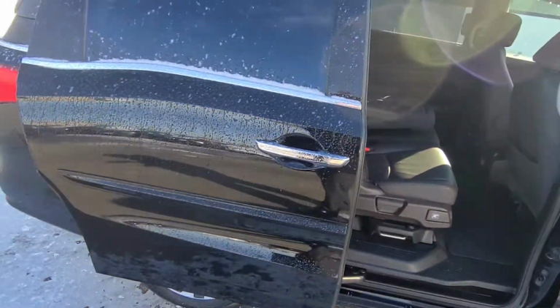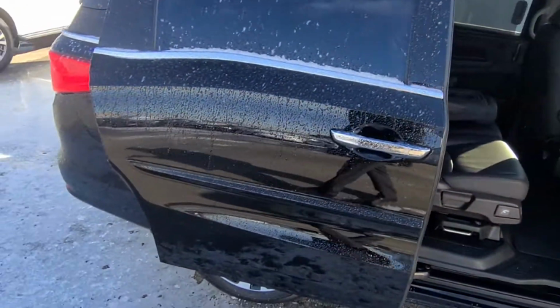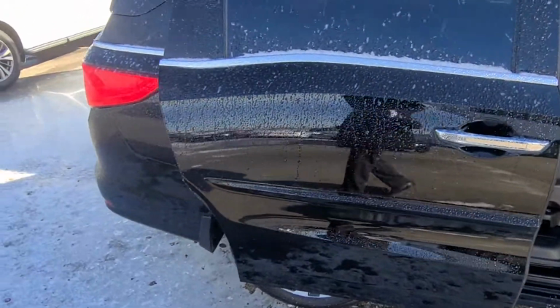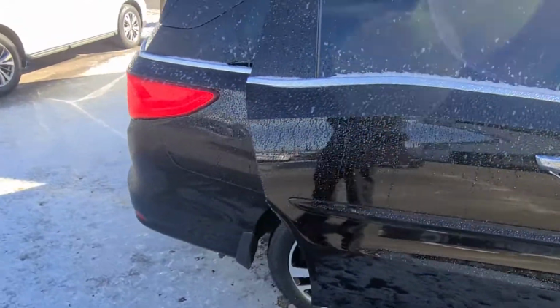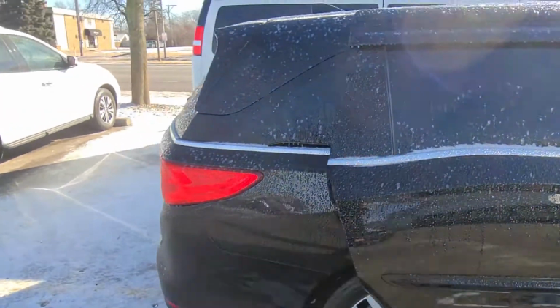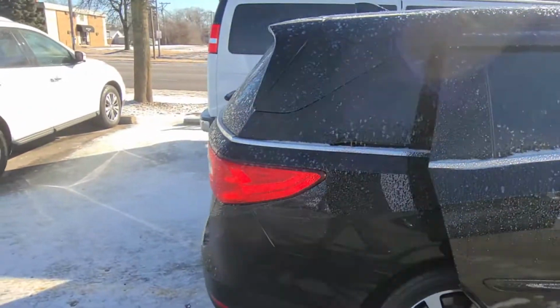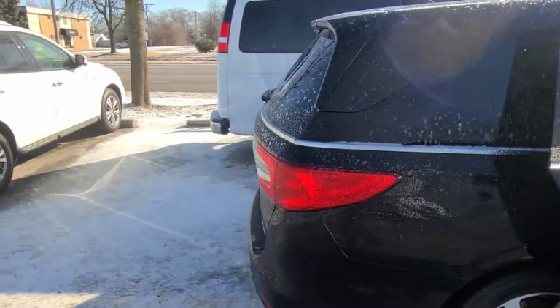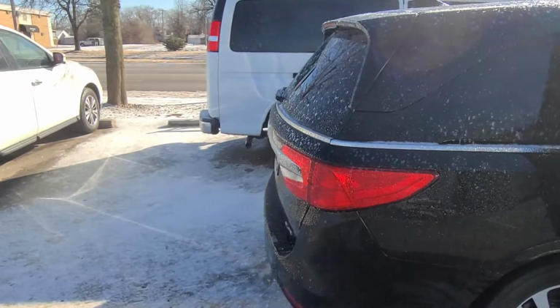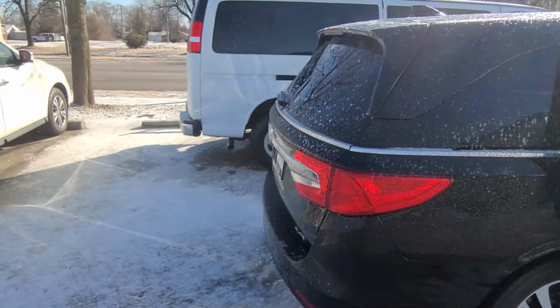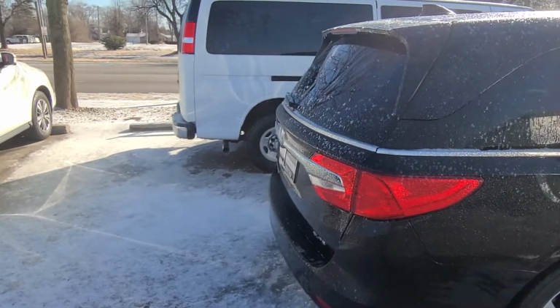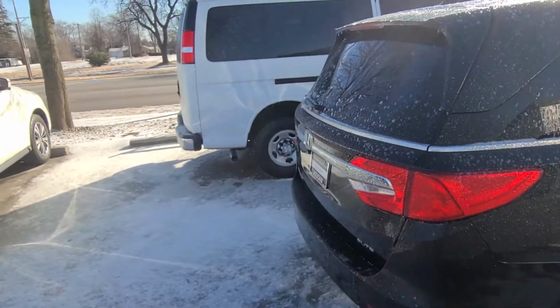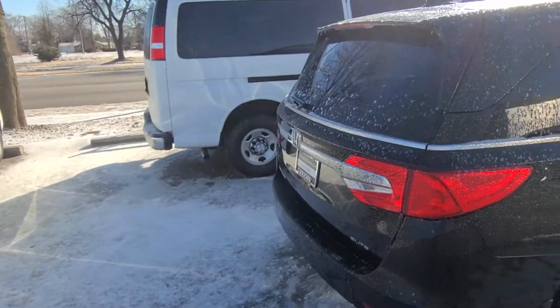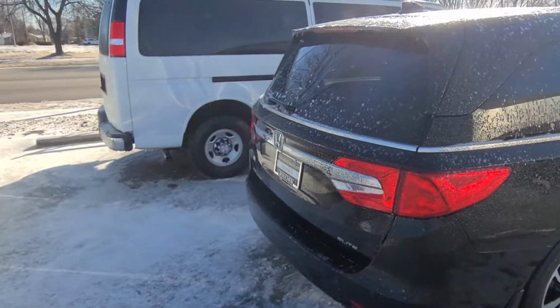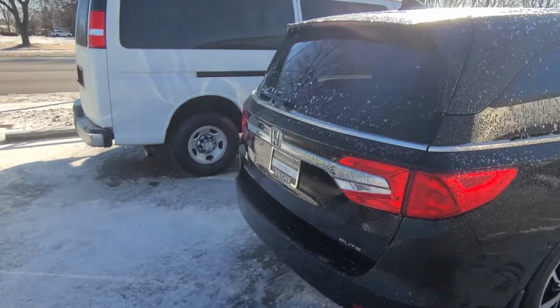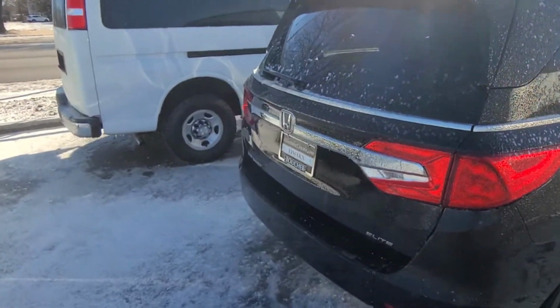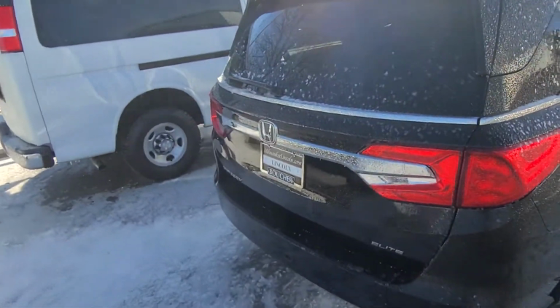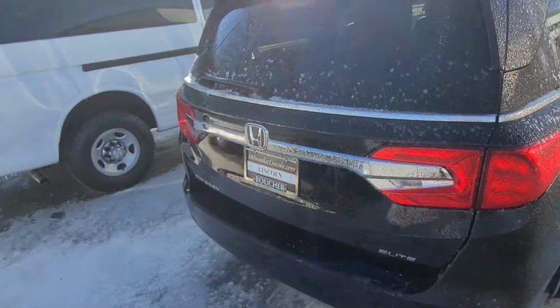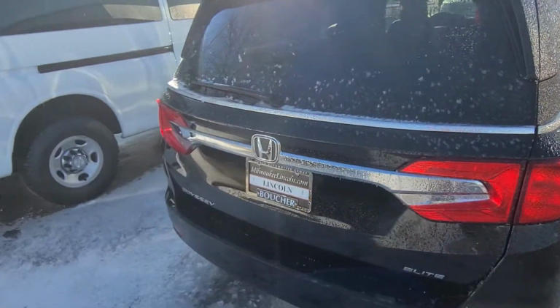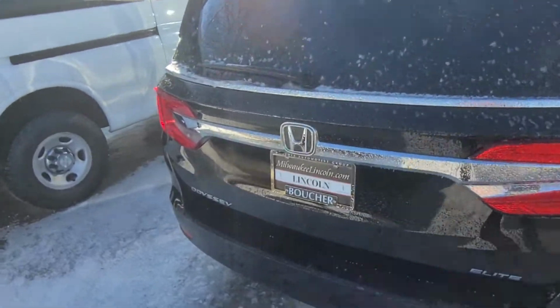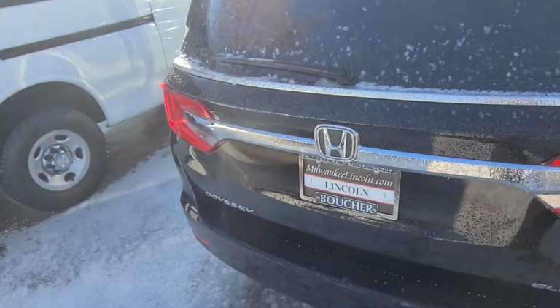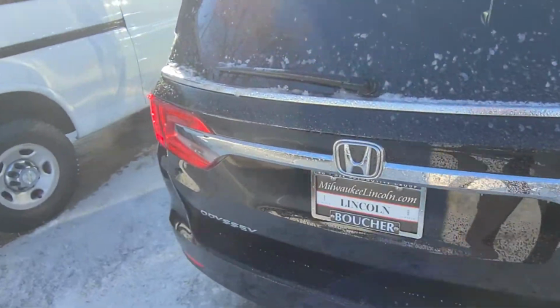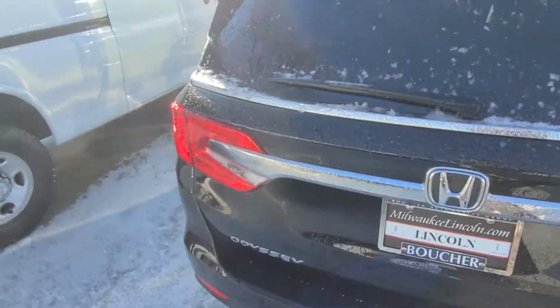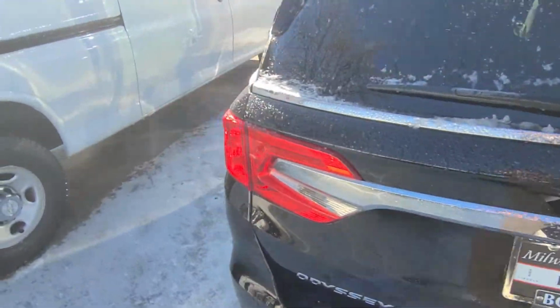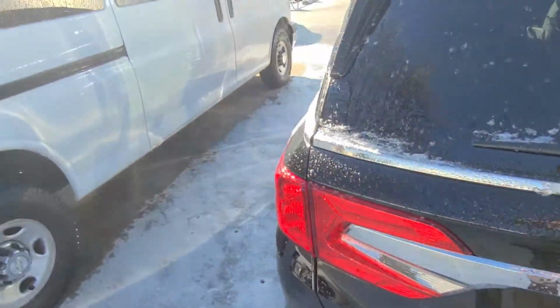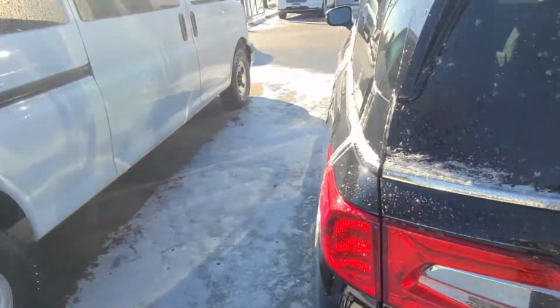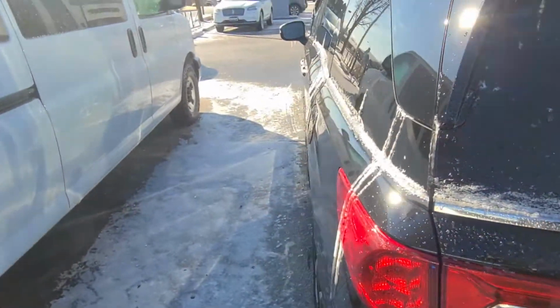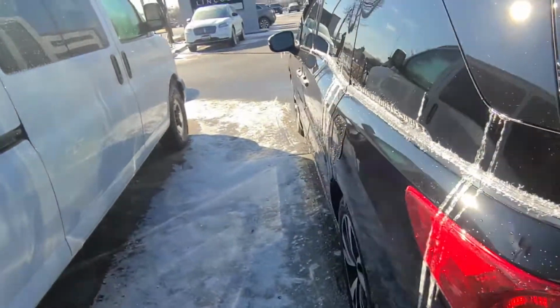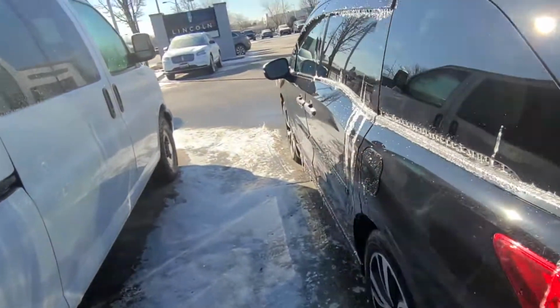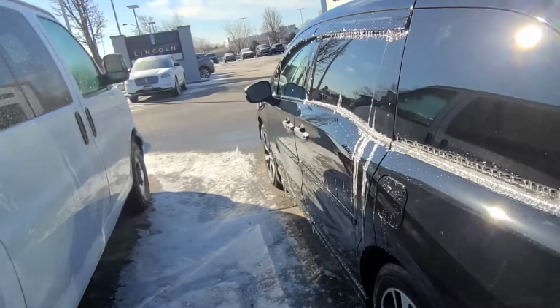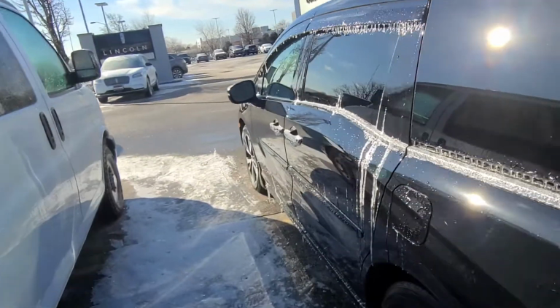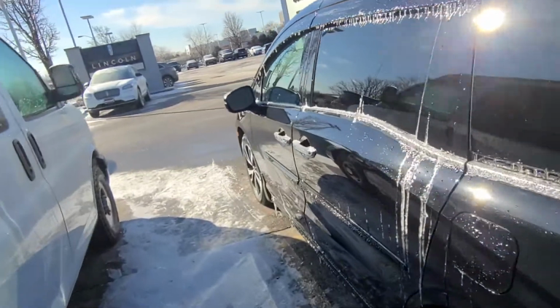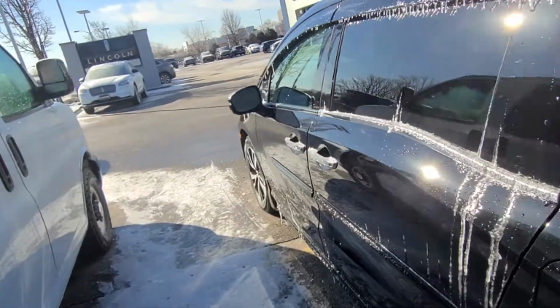This van can be yours. We're open Monday through Saturday. All you gotta do is give me, Nick, a call at Gordie Boucher: 414-327-6000.